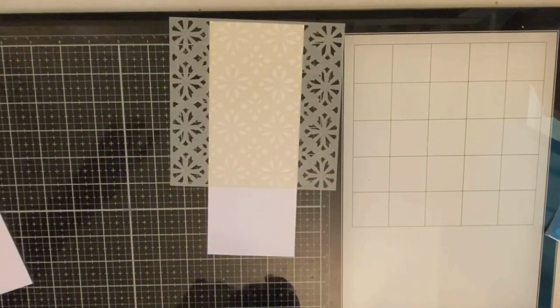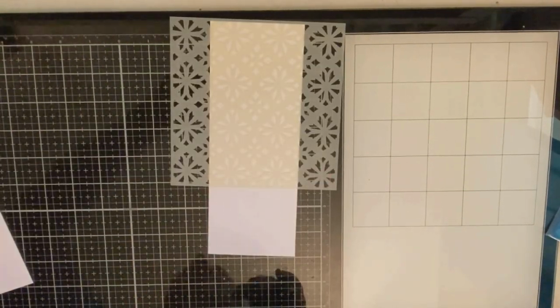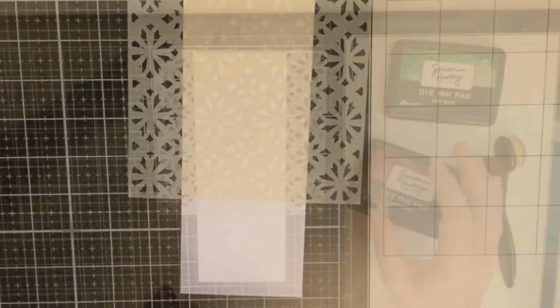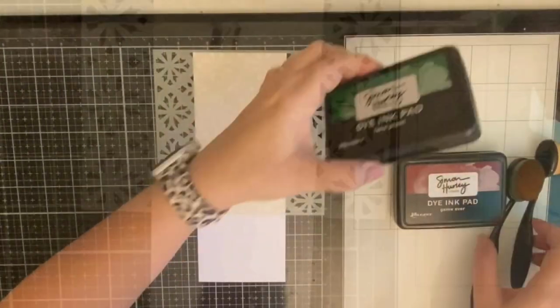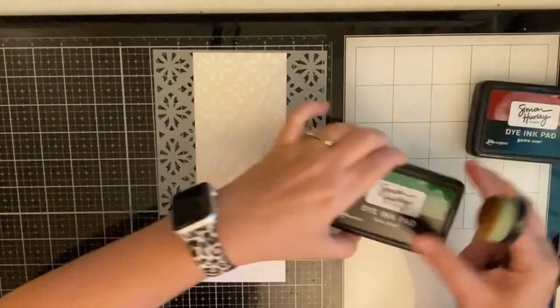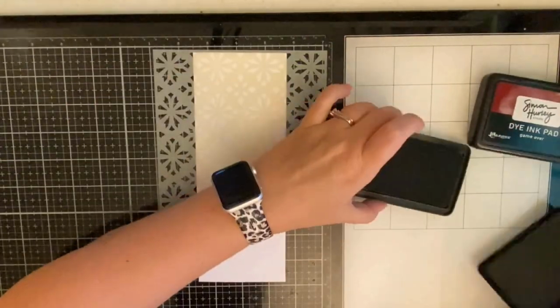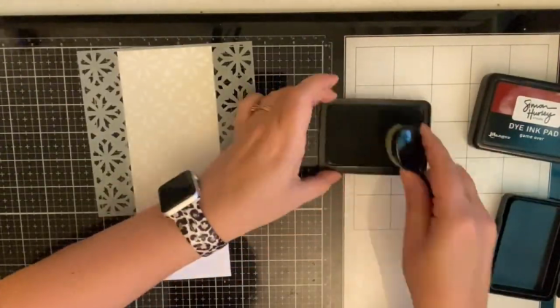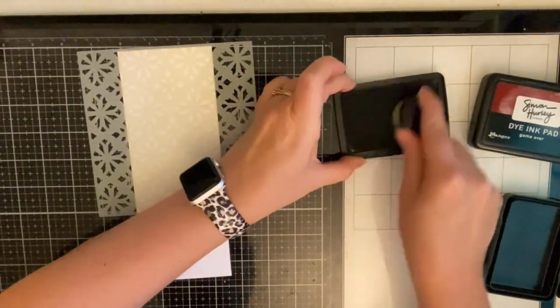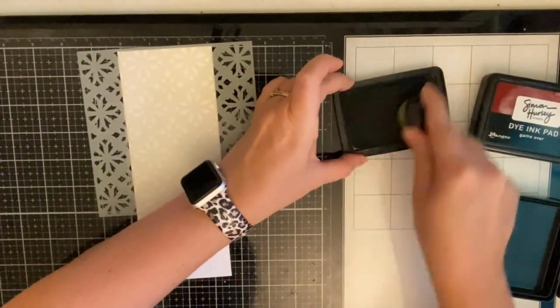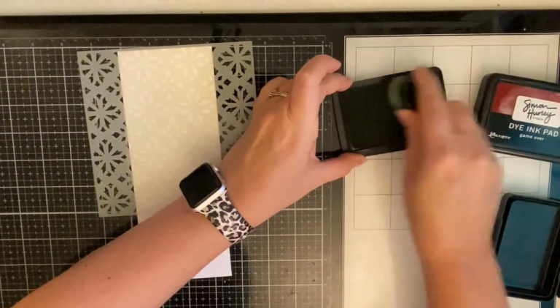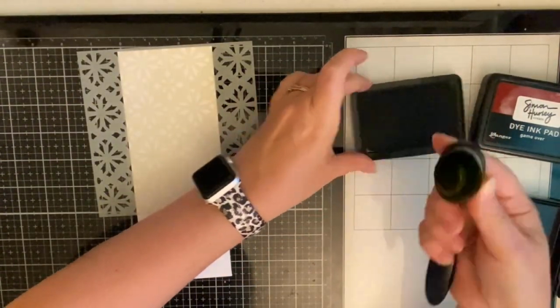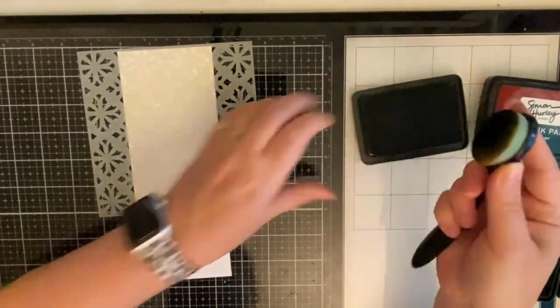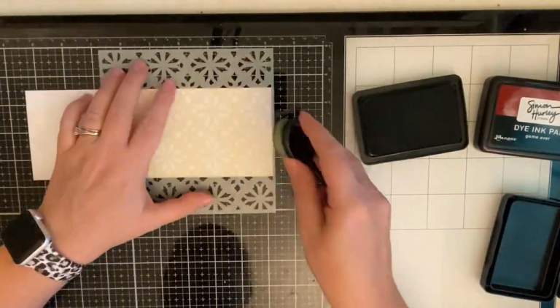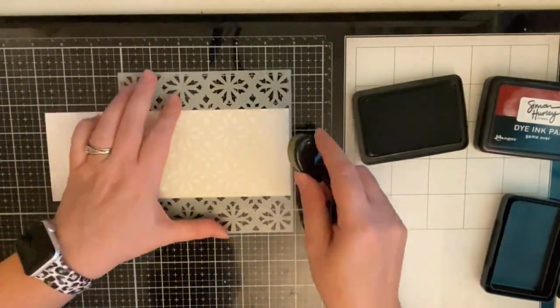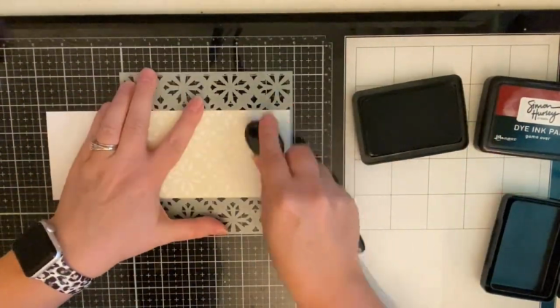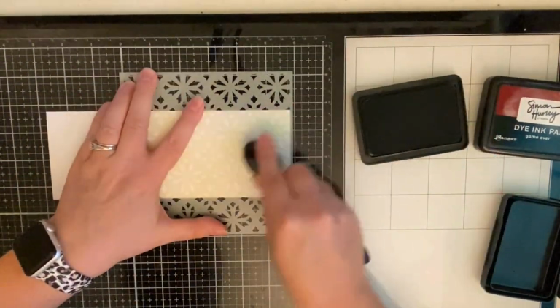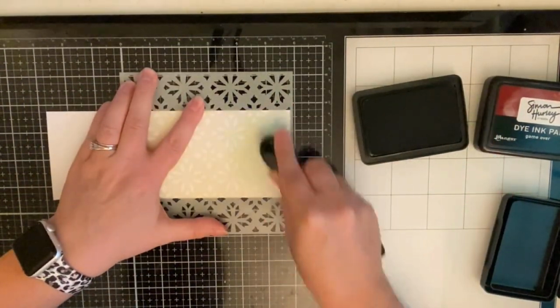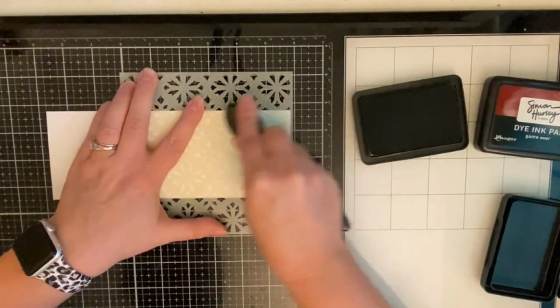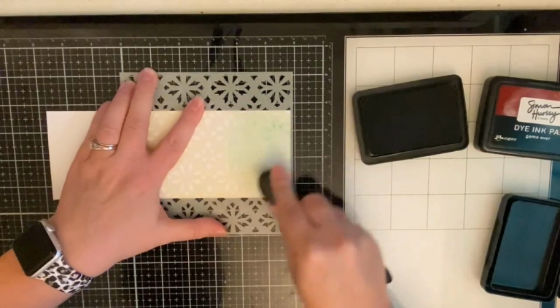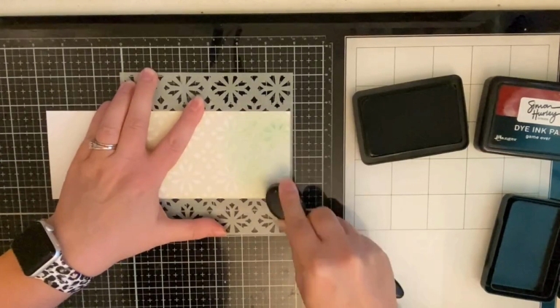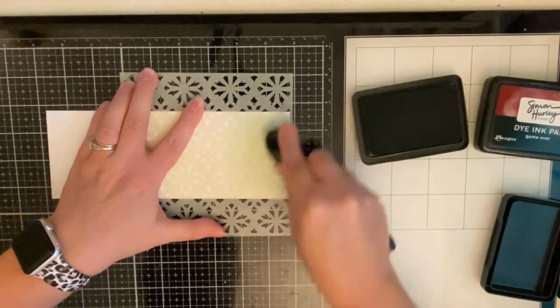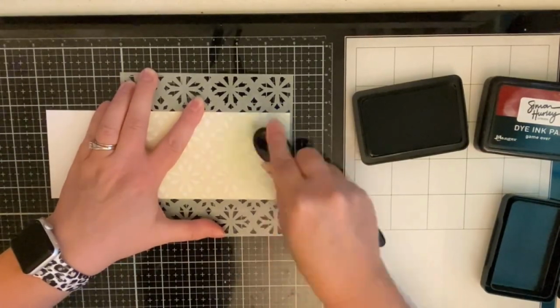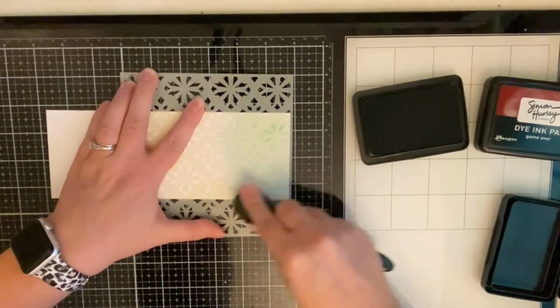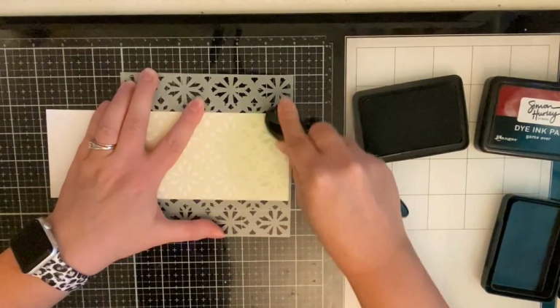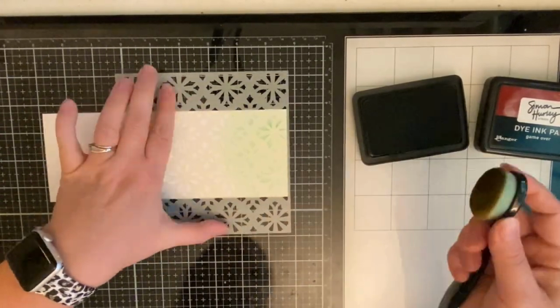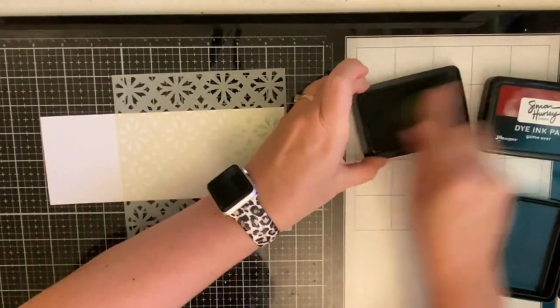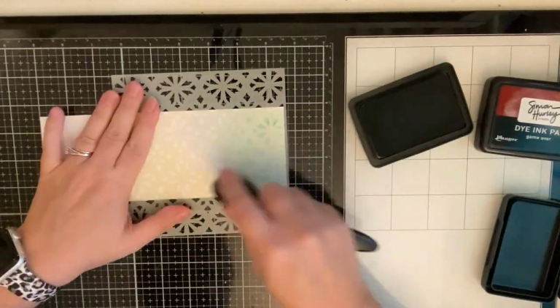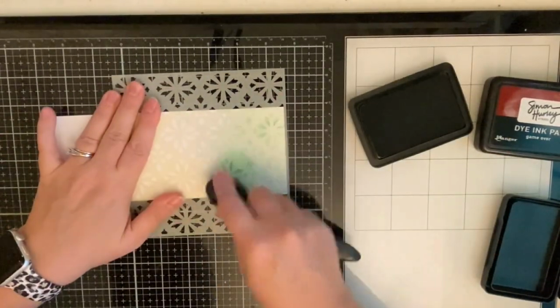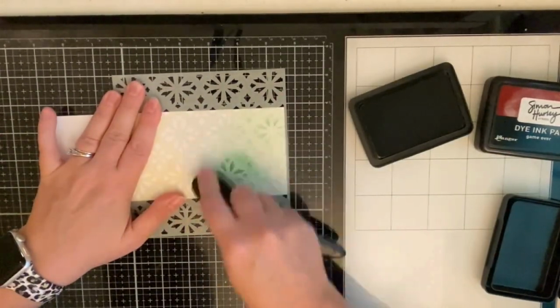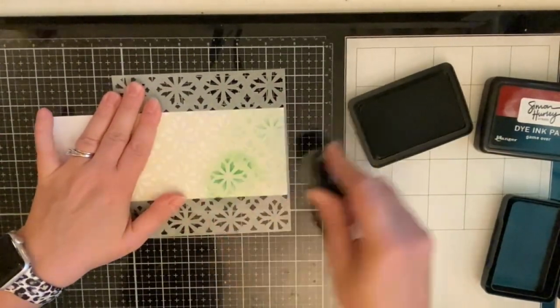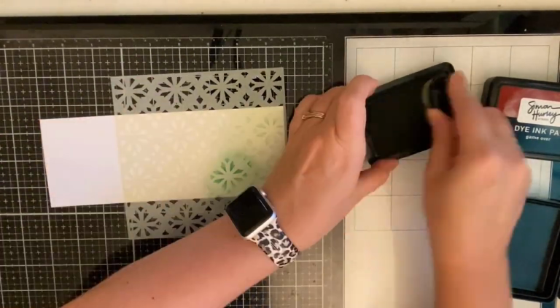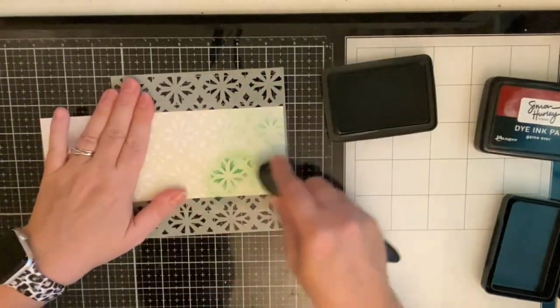Now I'm just trying to line up the edges so that when I'm done inking up the top half I can move it down easily to continue the pattern. This stencil is geometric so it's really easy to line up the pattern on it so you can make any size card you want with it.